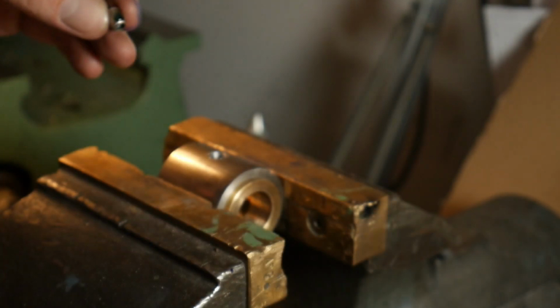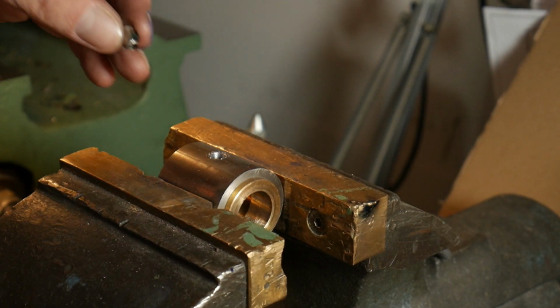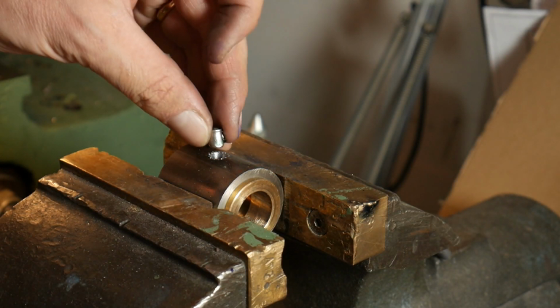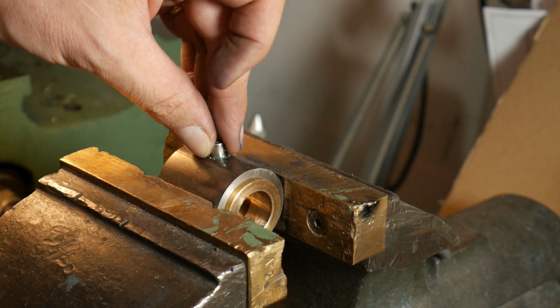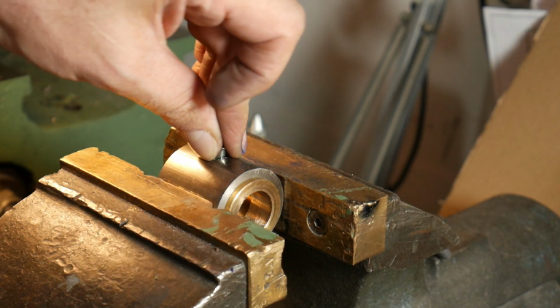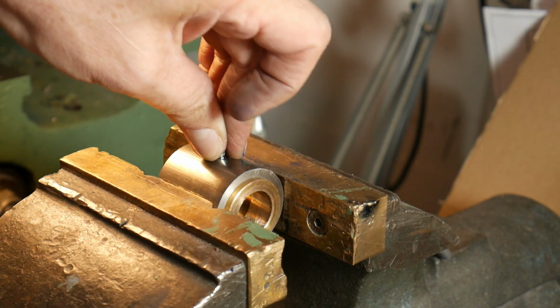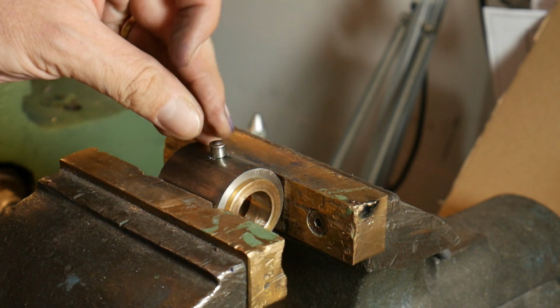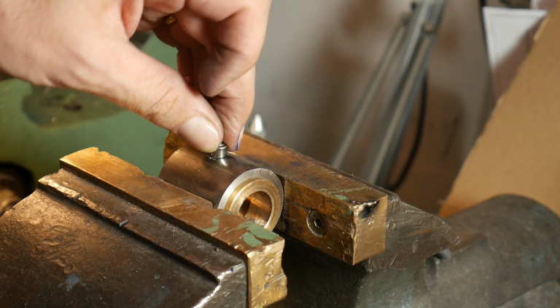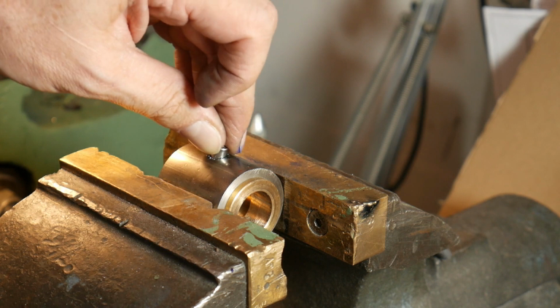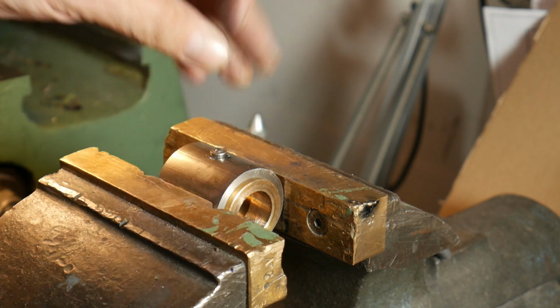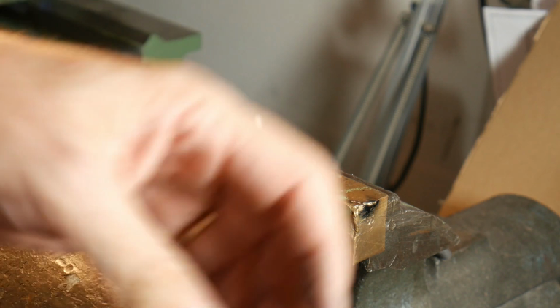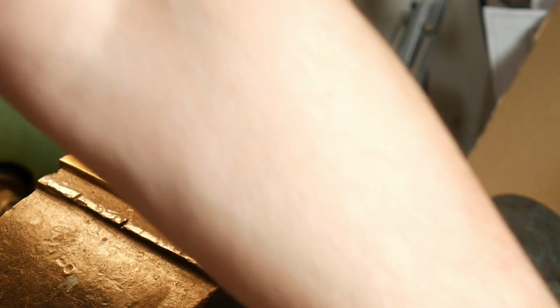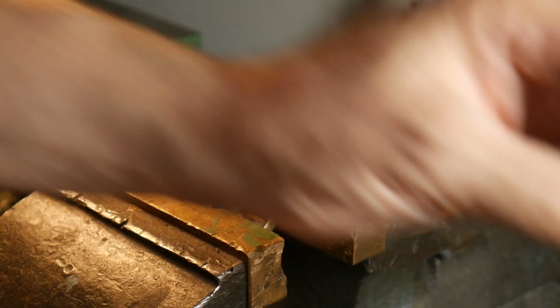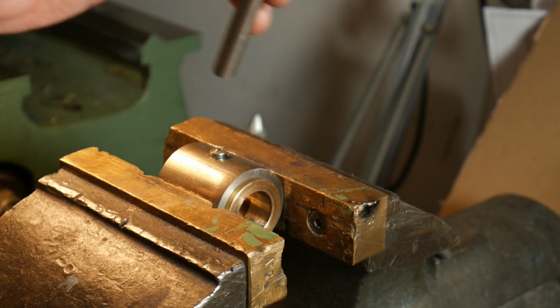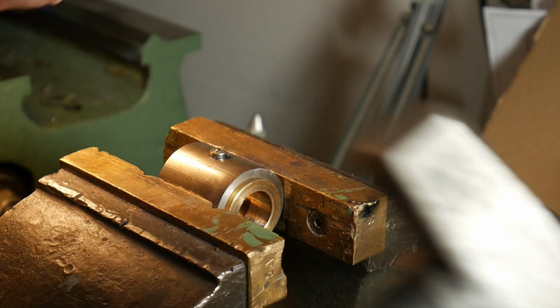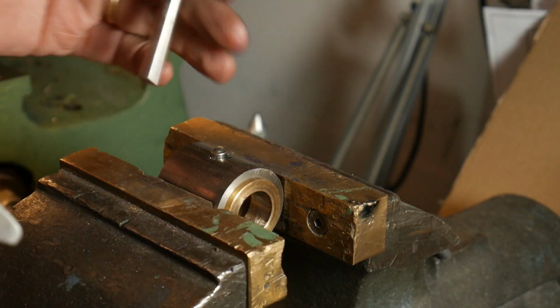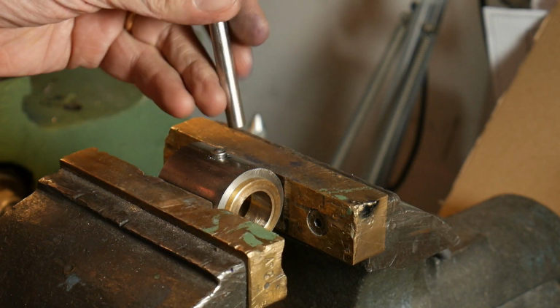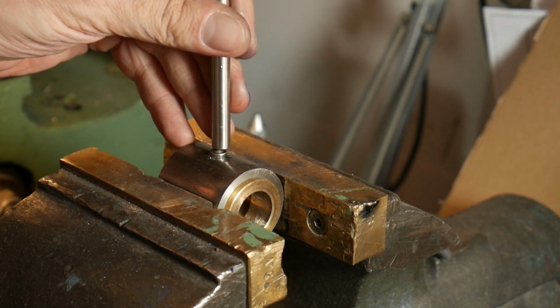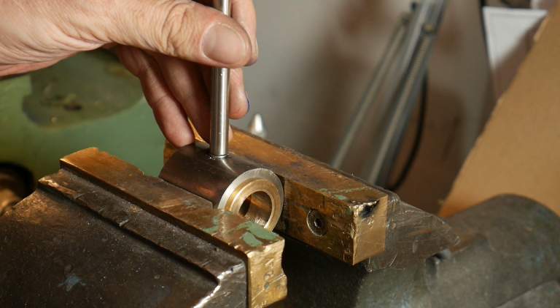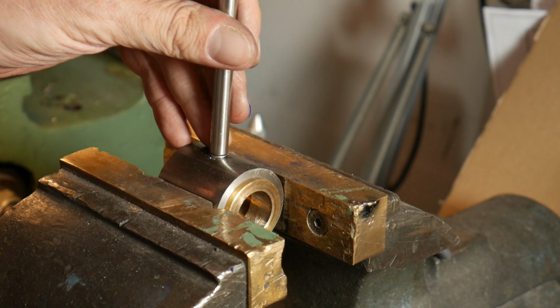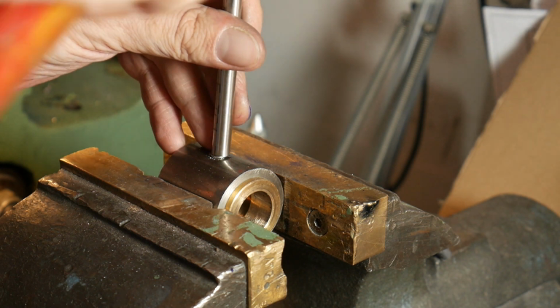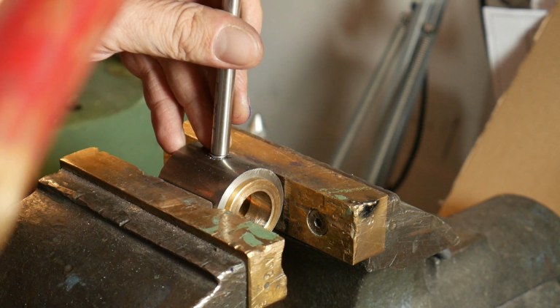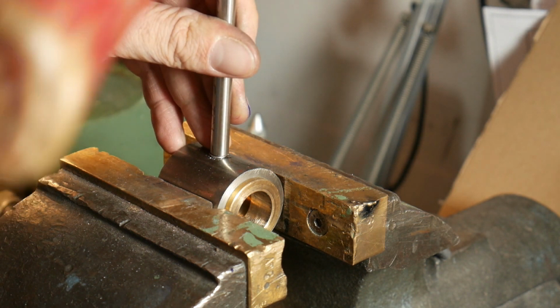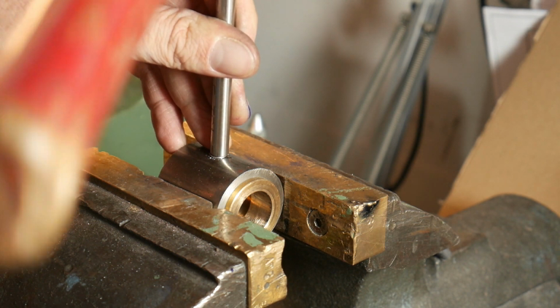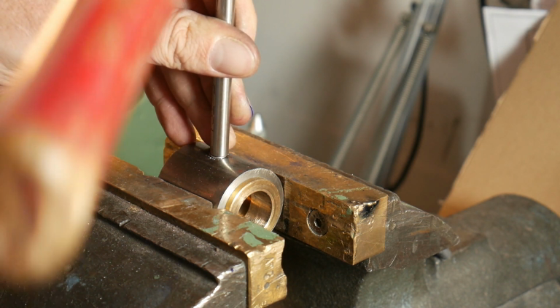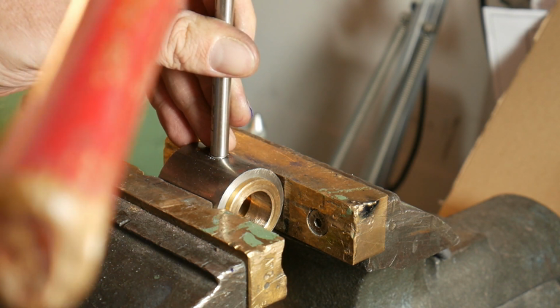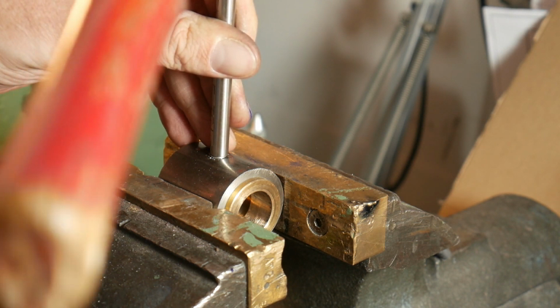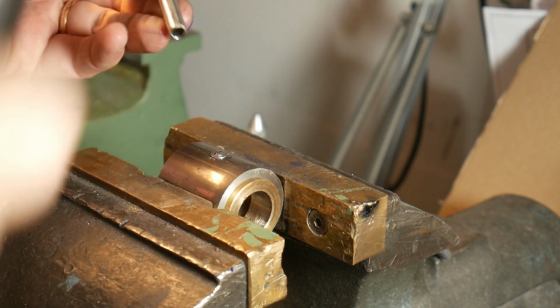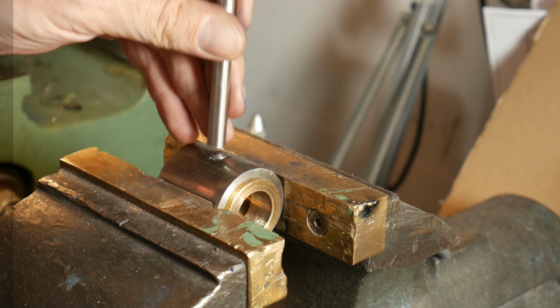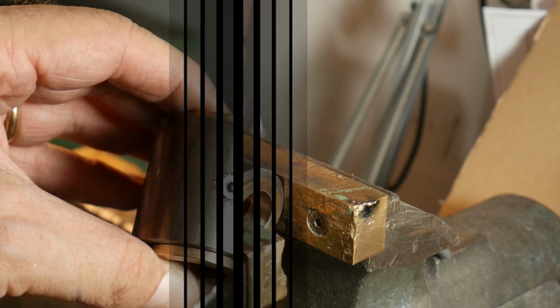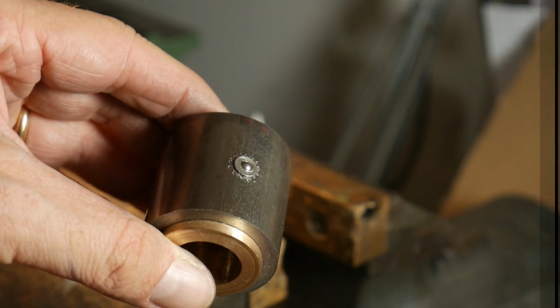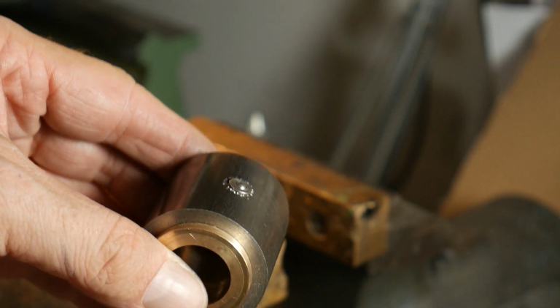To be sure to not damage the soft oil fitting, I use a pipe and with a hammer I press the oil fitting down into the round bar. And that is the nice appearance of the oil fitting.